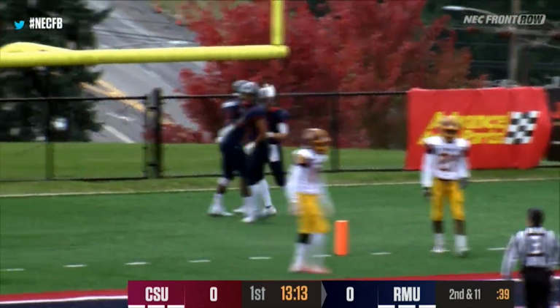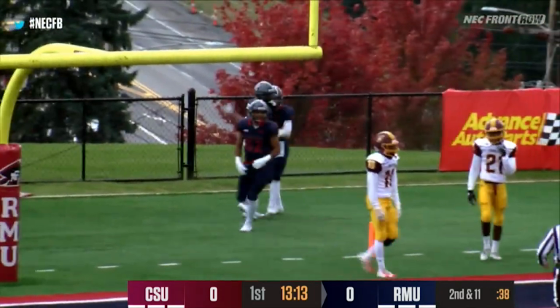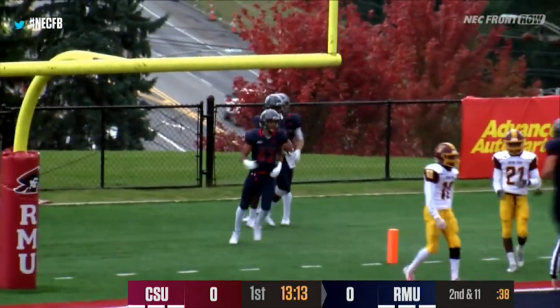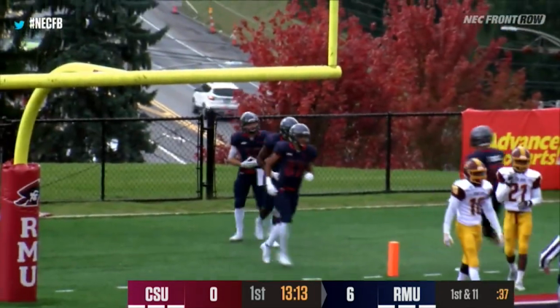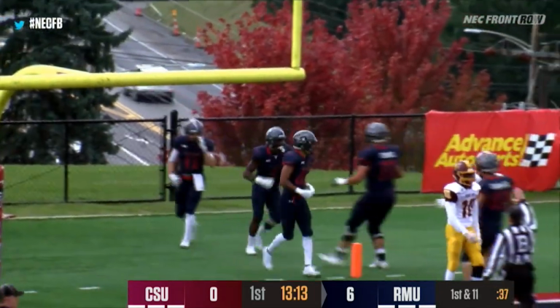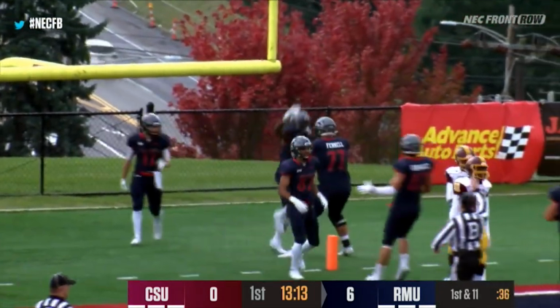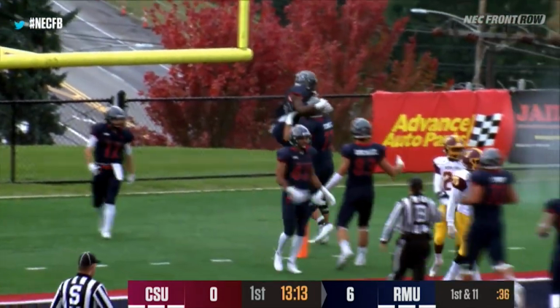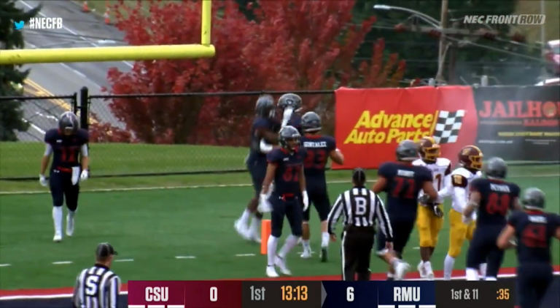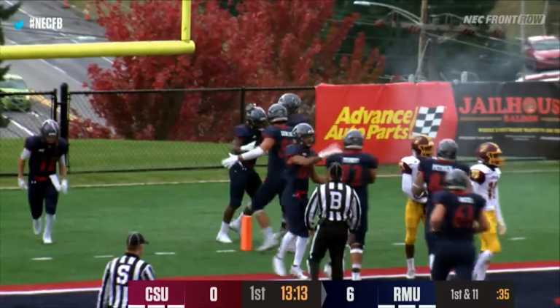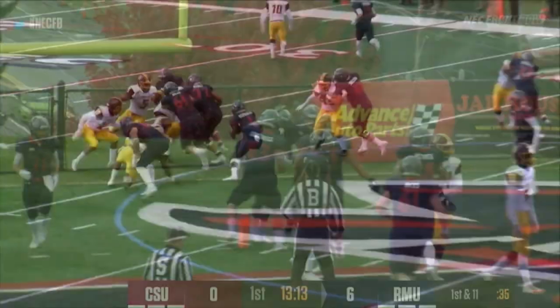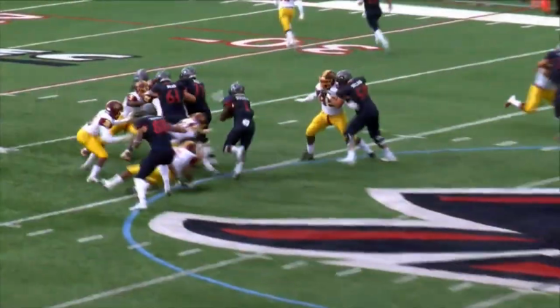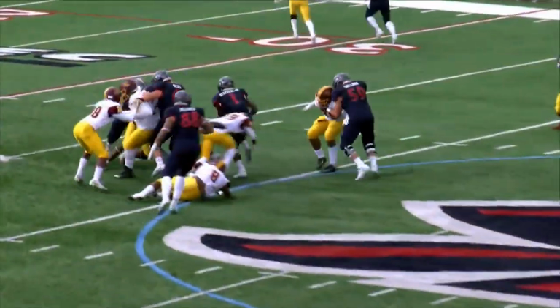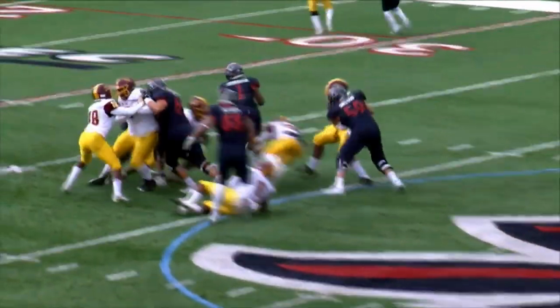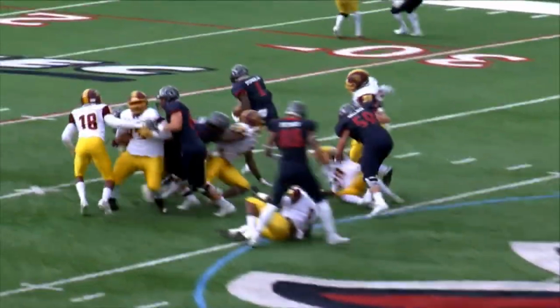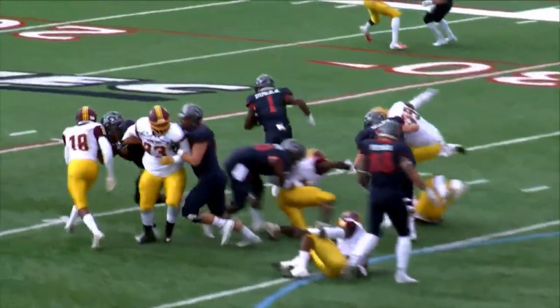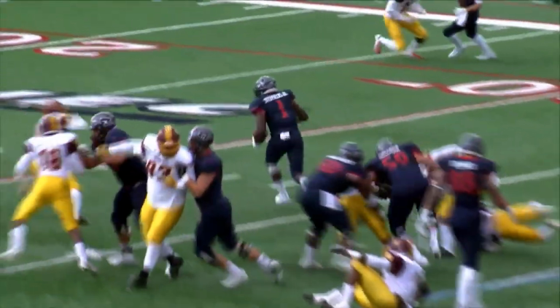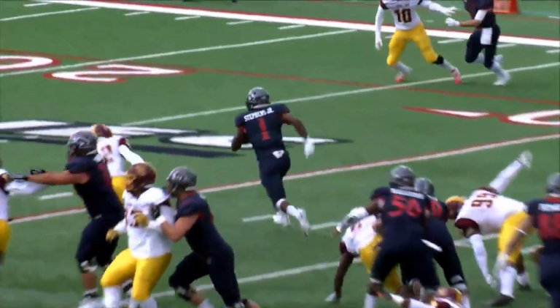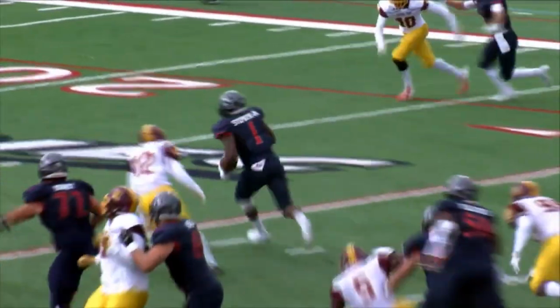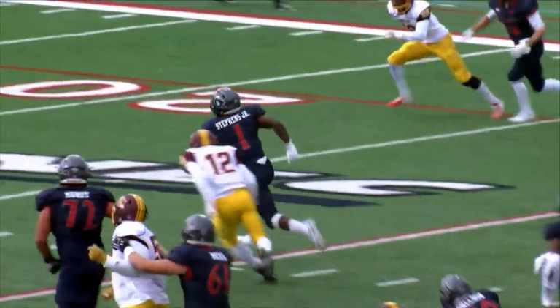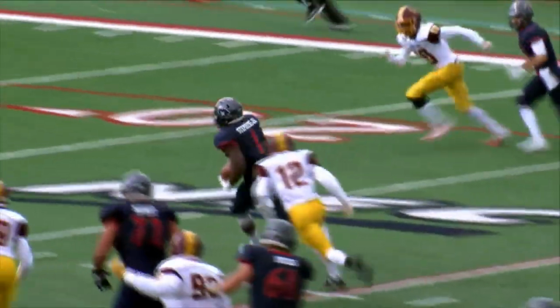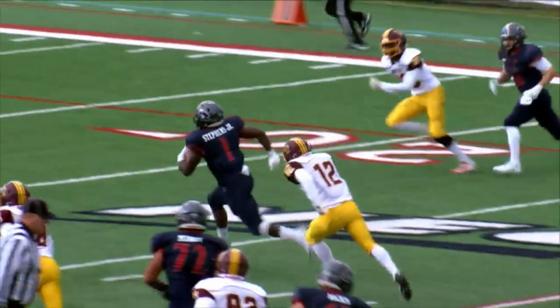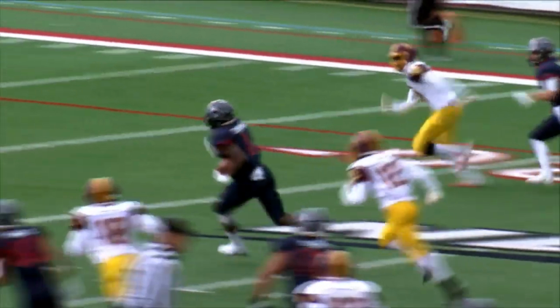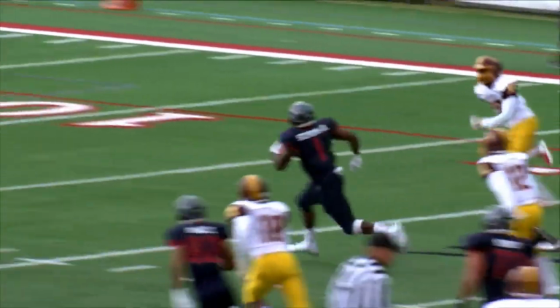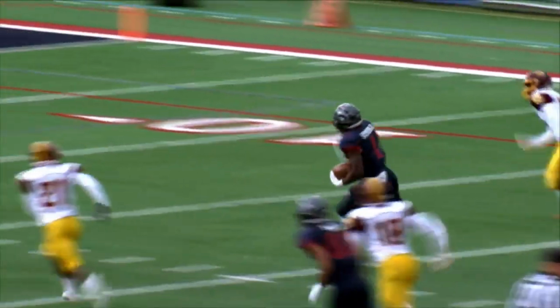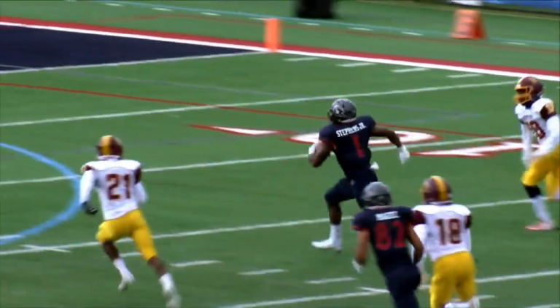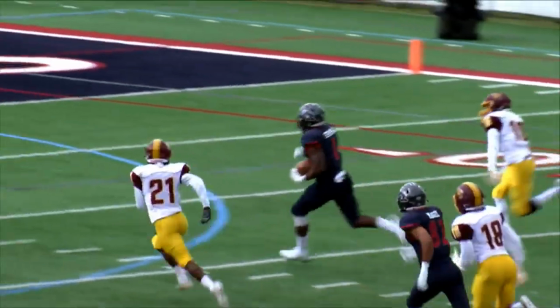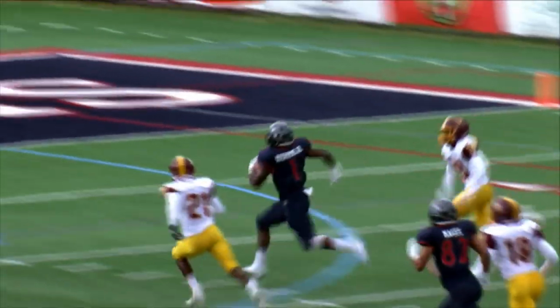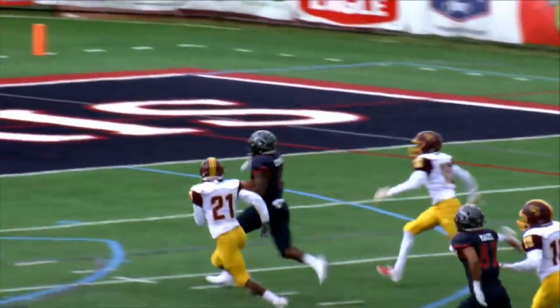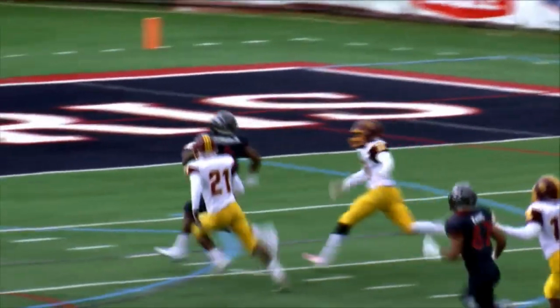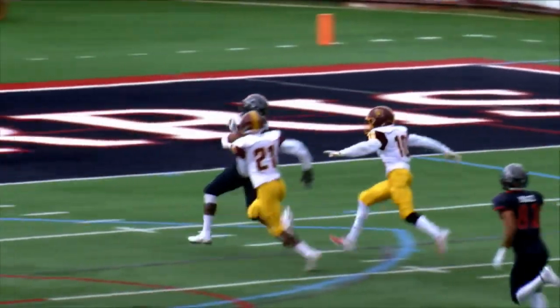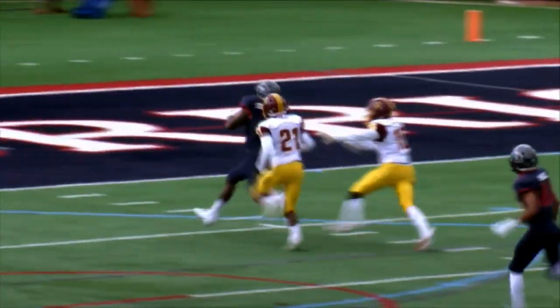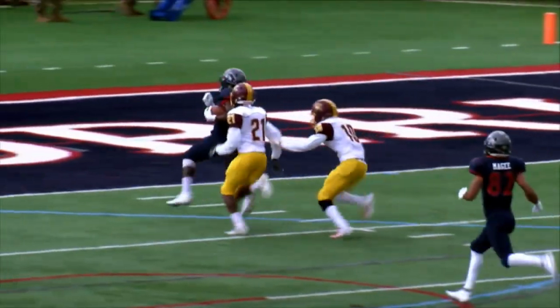Terrence Stevens with a big hole right up the middle, started cutting right, then made a switch to the left, and then found some daylight and cut back to the right, and took it all the way — officially 42 yards on the run play.